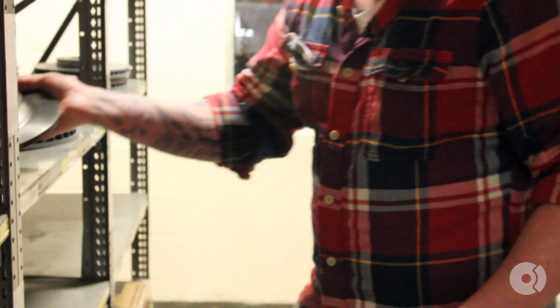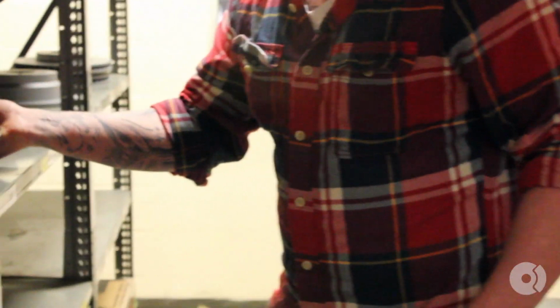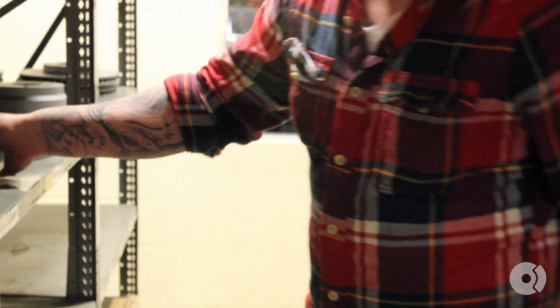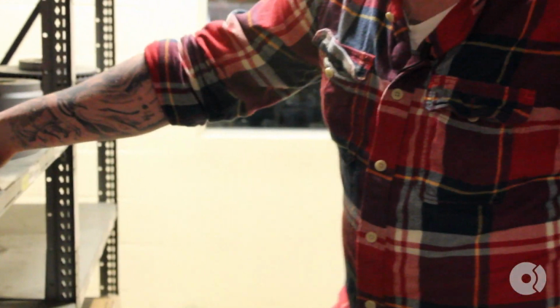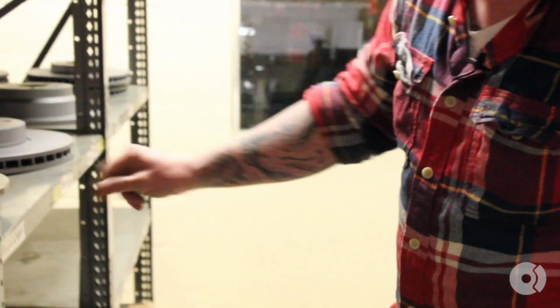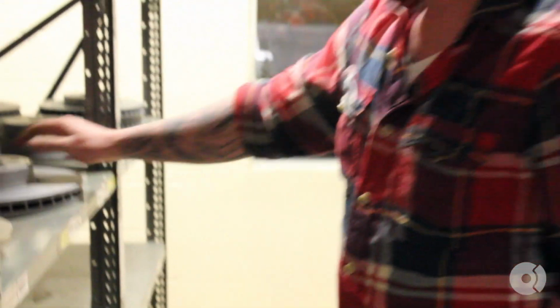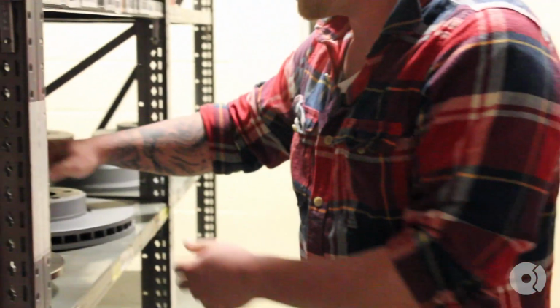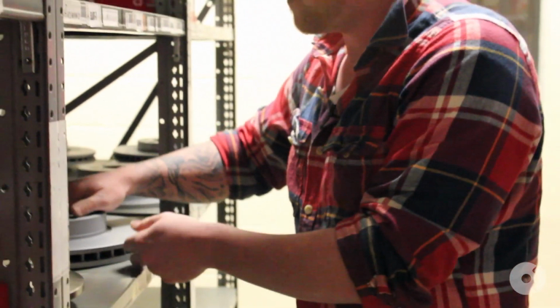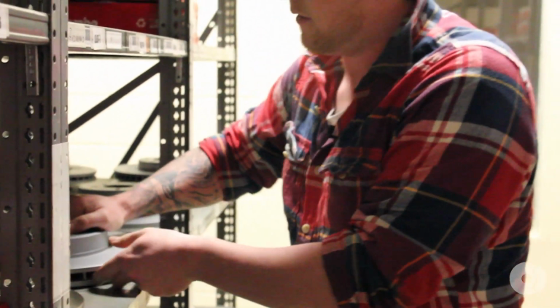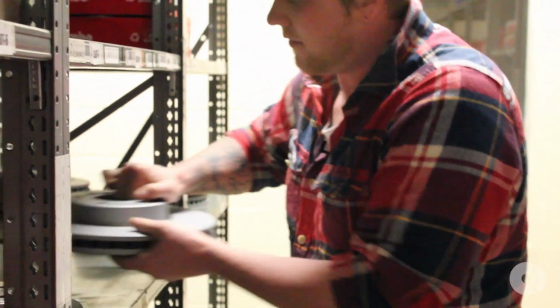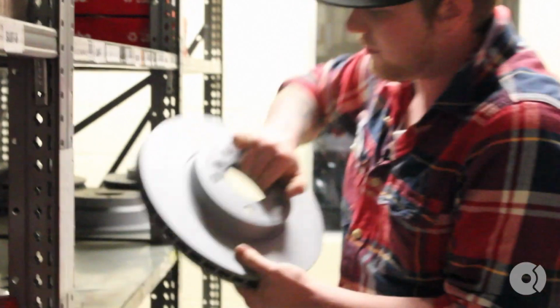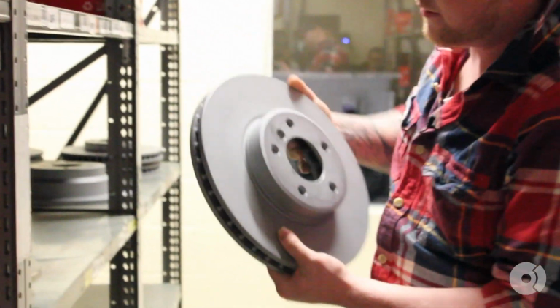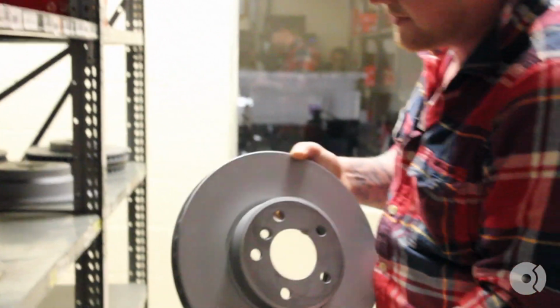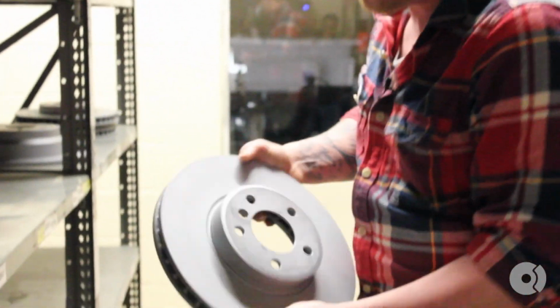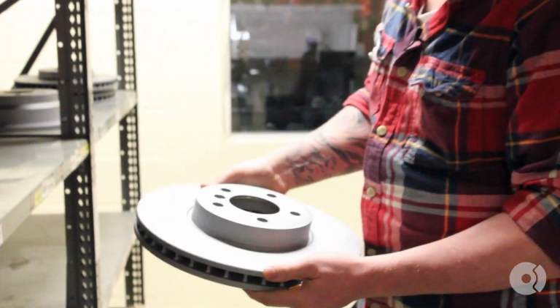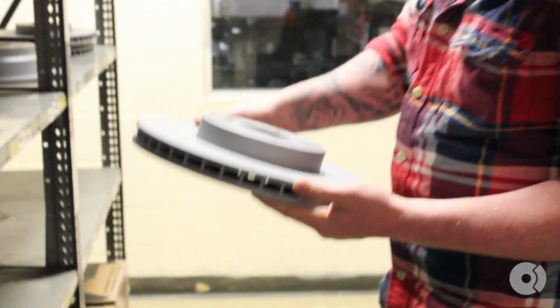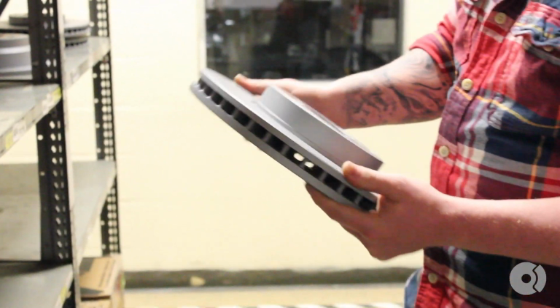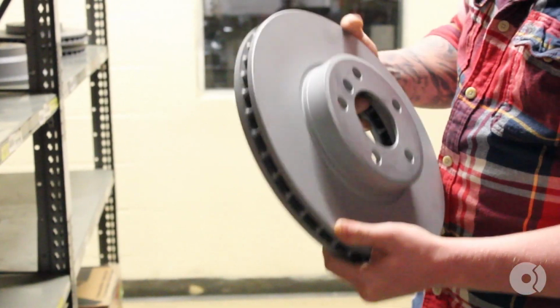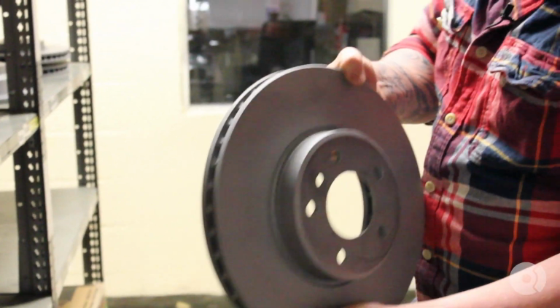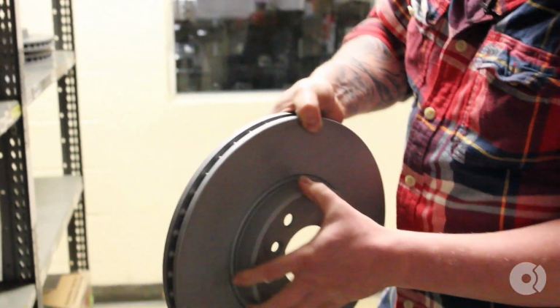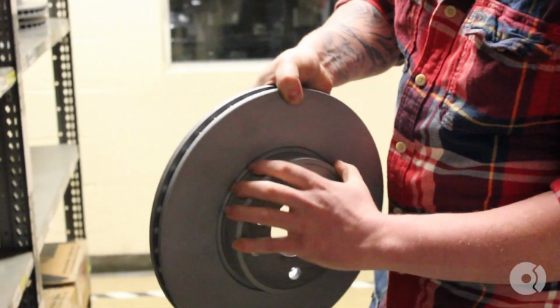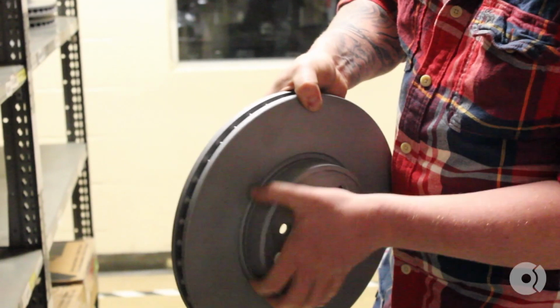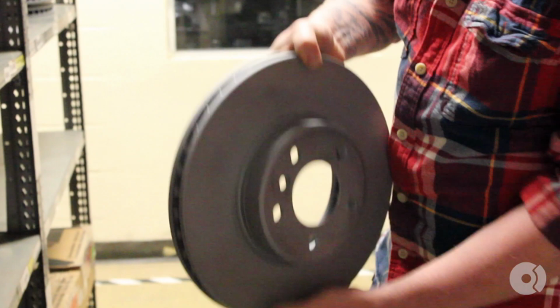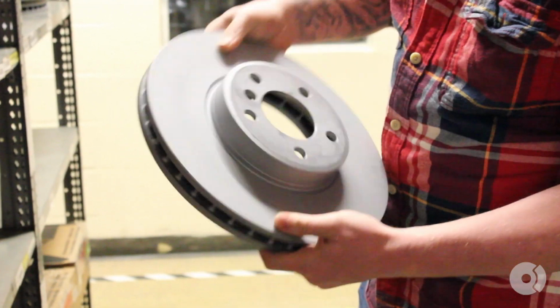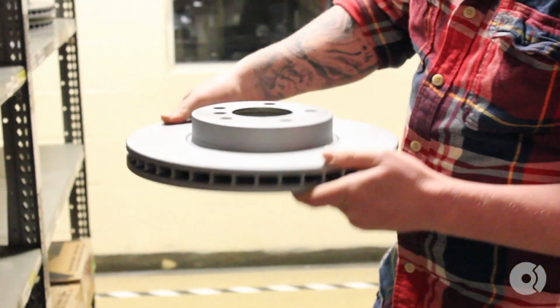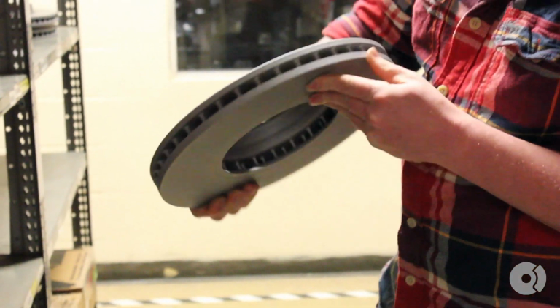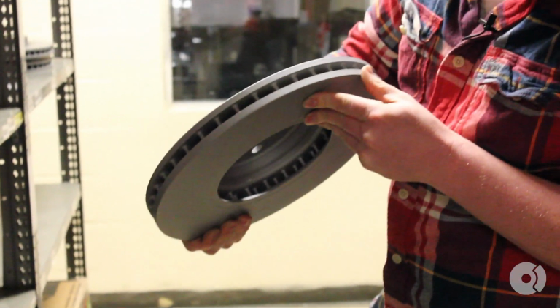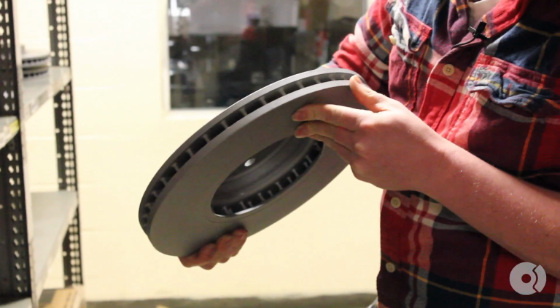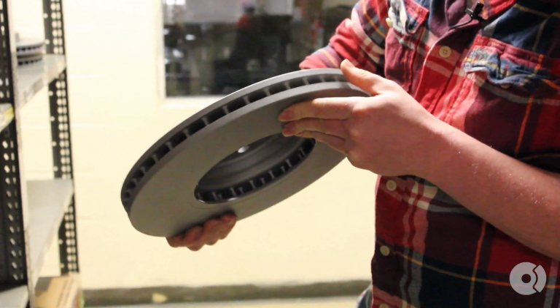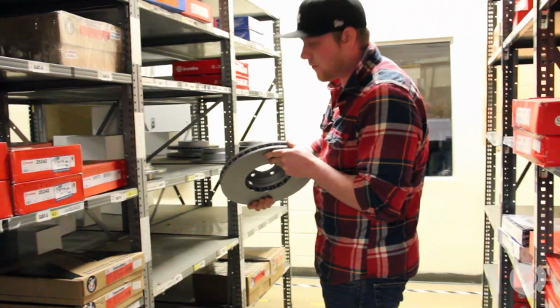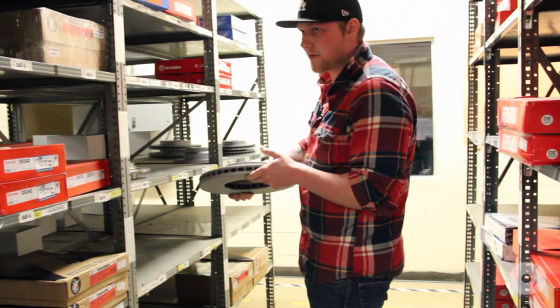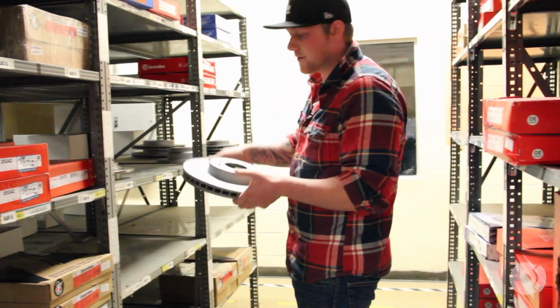If you want to step up to the next level of rotor, you're going to have what's called a zinc coated rotor. The zinc coated rotor has almost like a faded coating on it, and it's going to prevent rust from forming on your rotors.